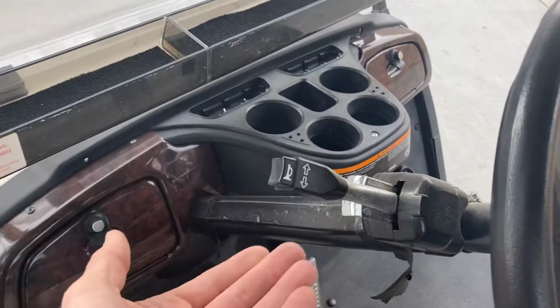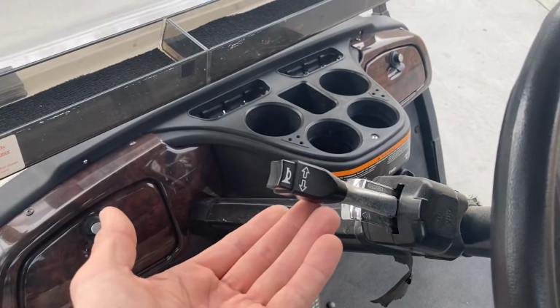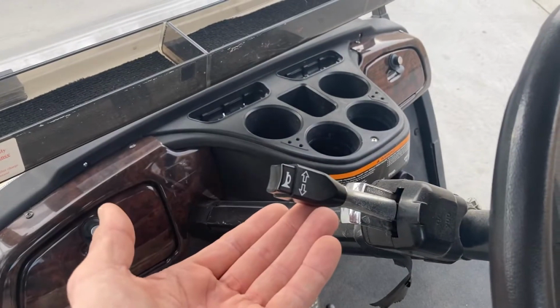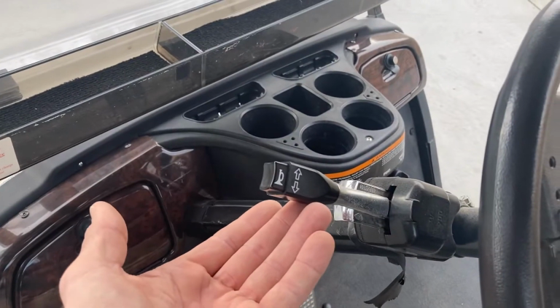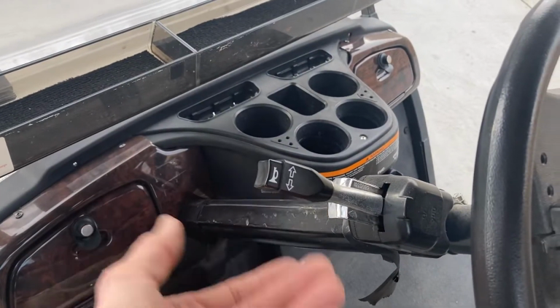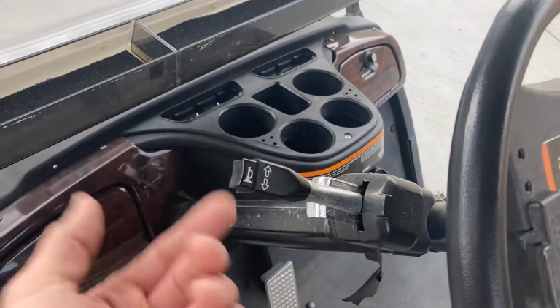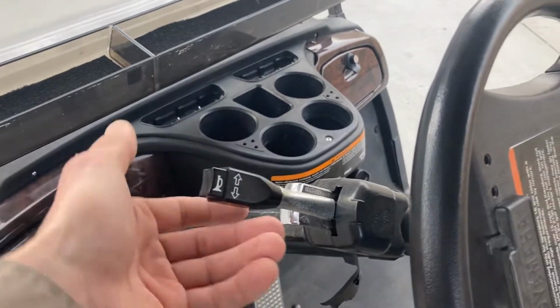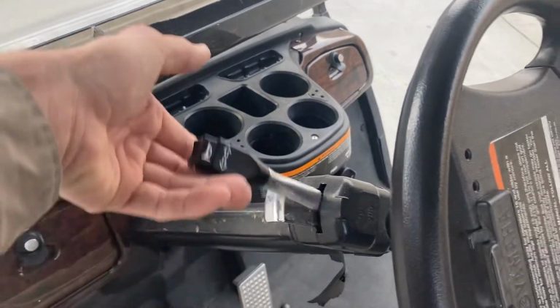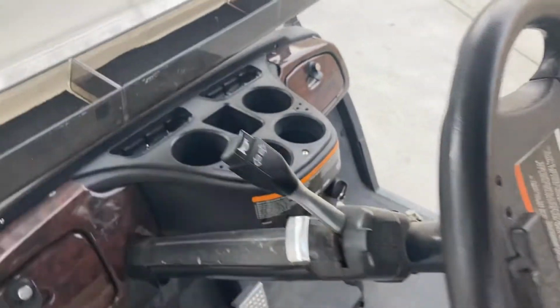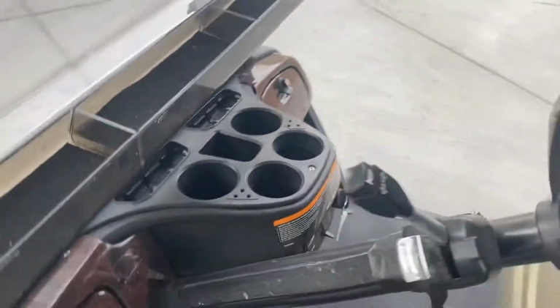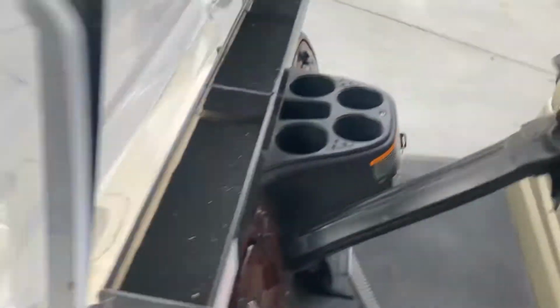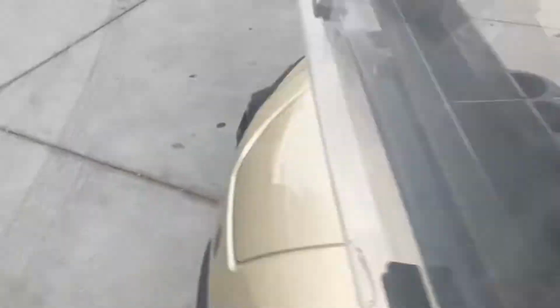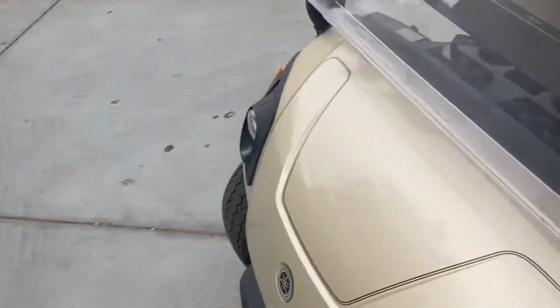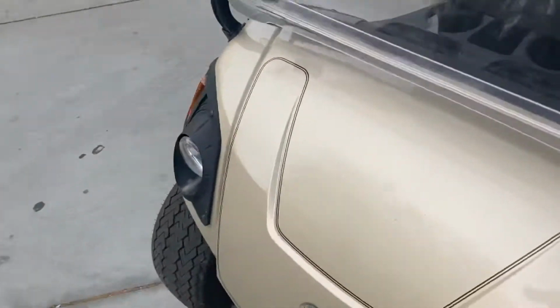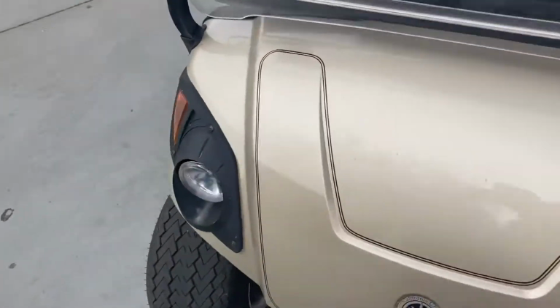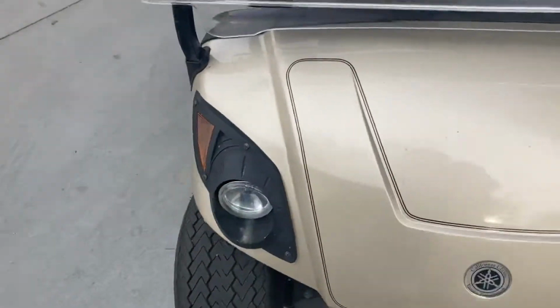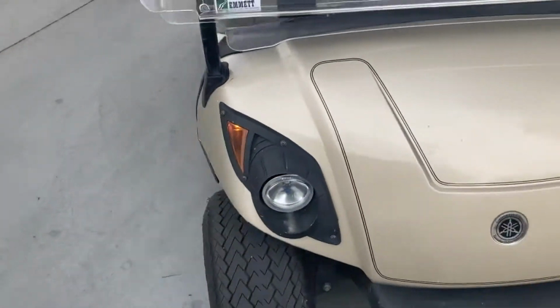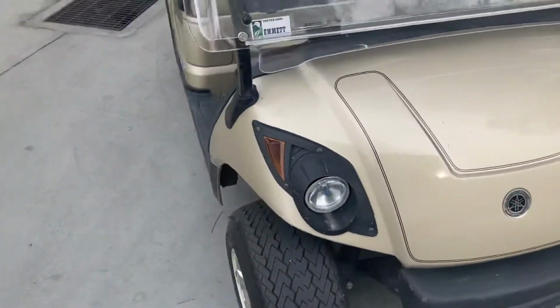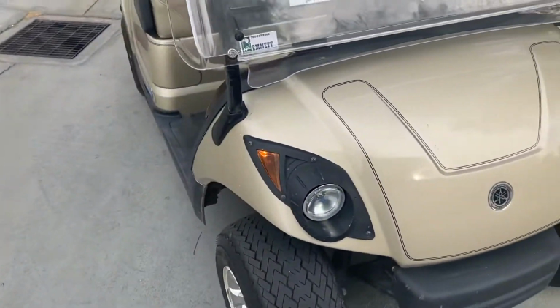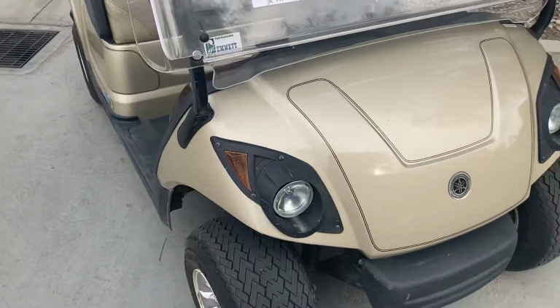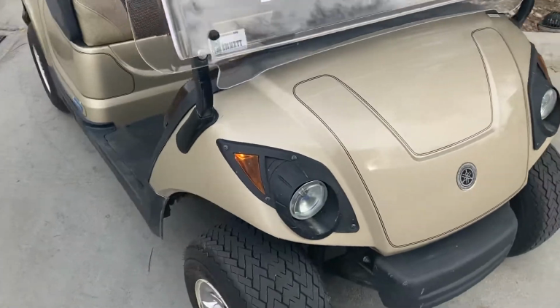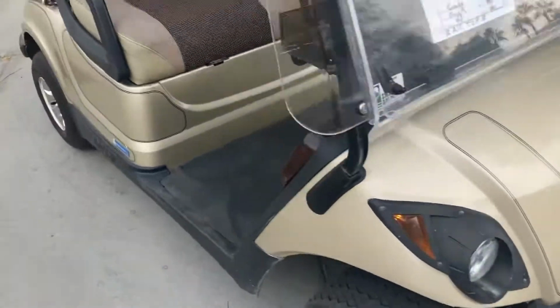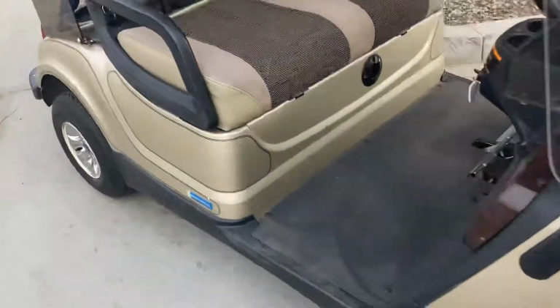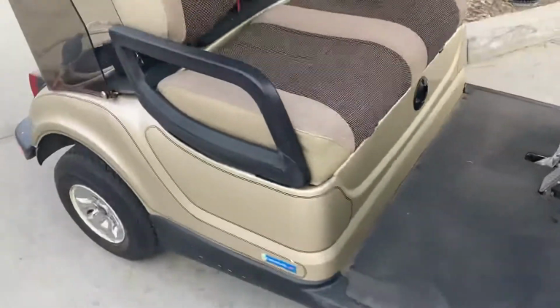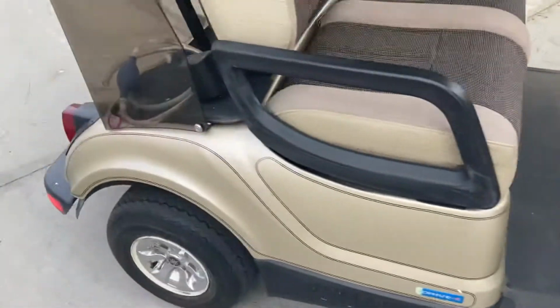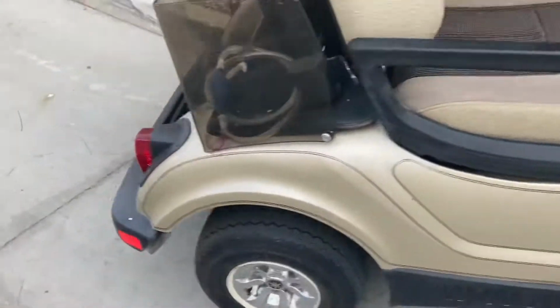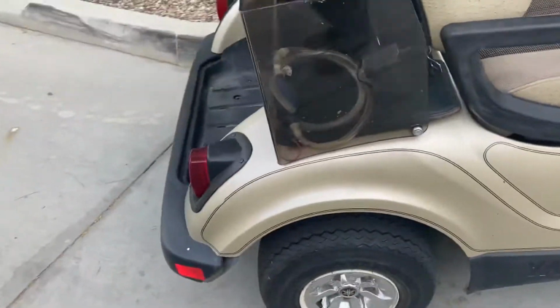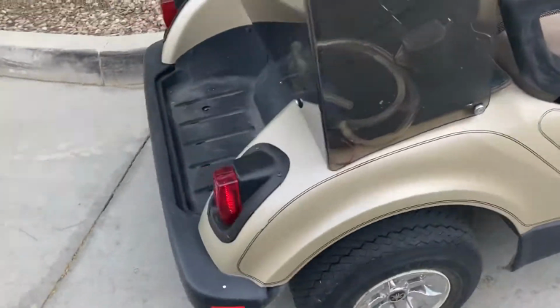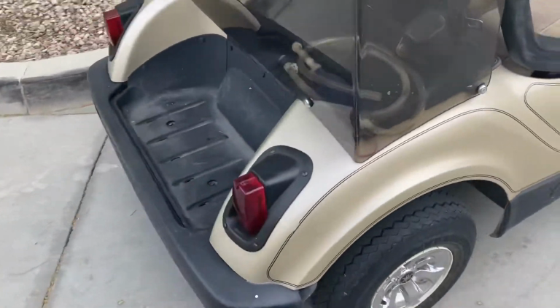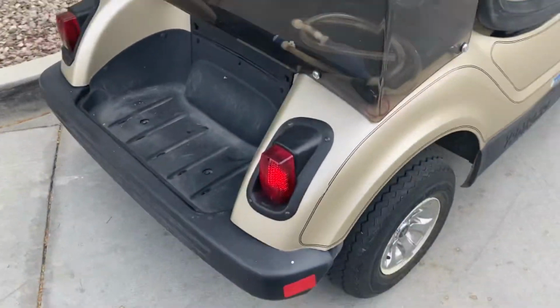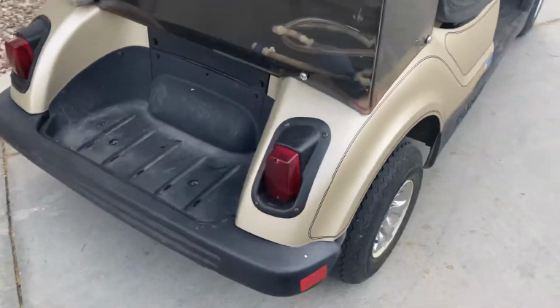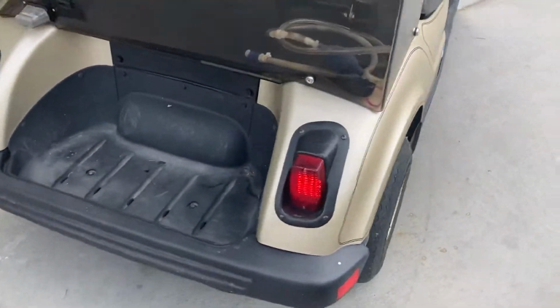Keep in mind, golf cart turn signals are not self-canceling — you do have to manually turn them off. And here's your right front and your right rear.